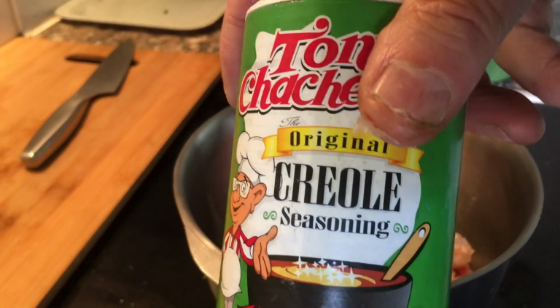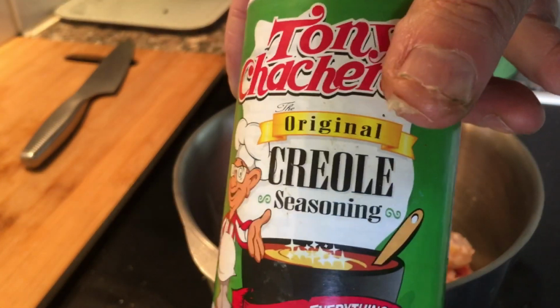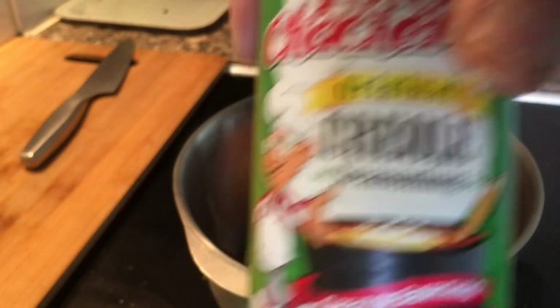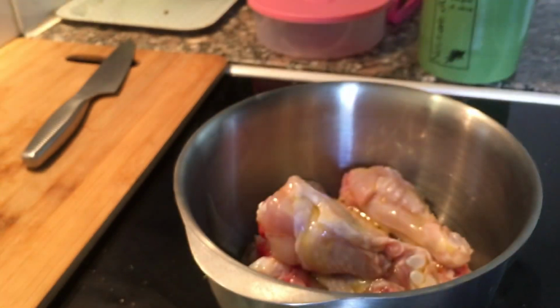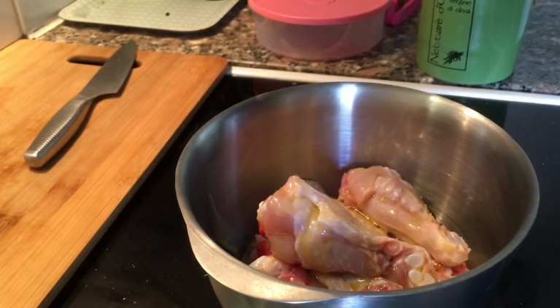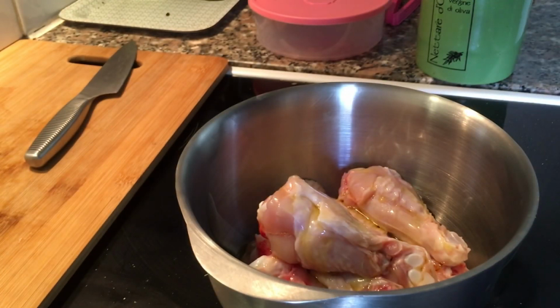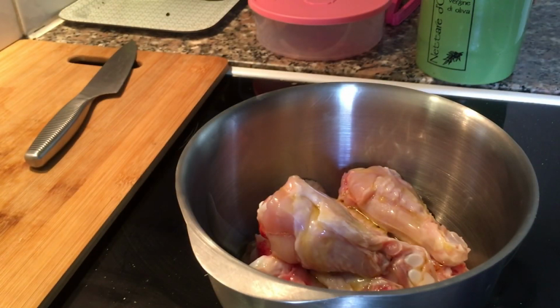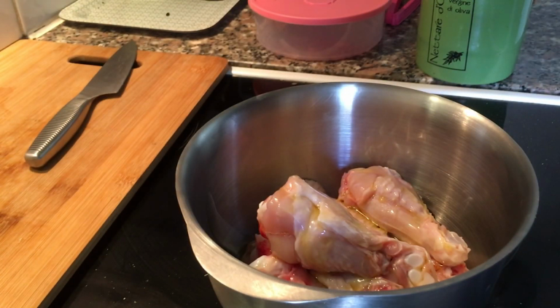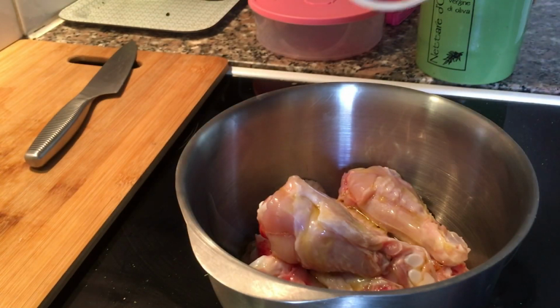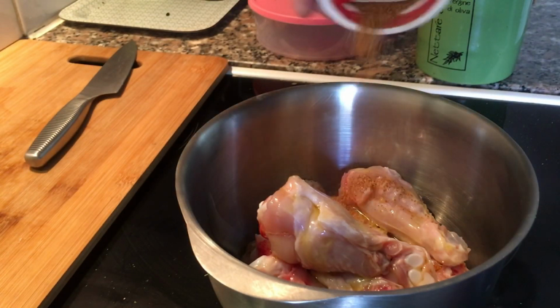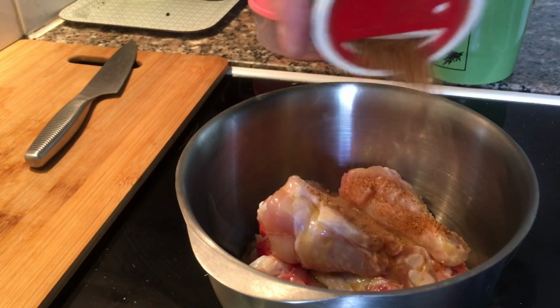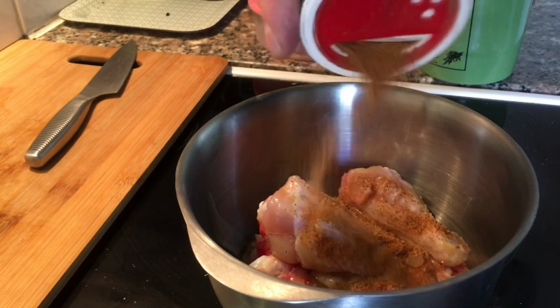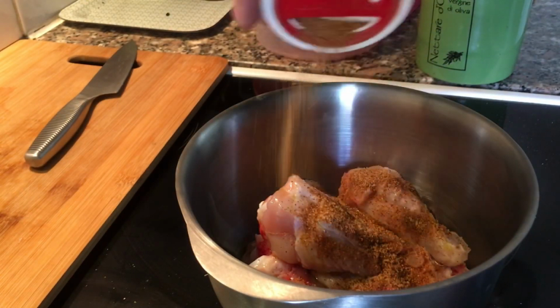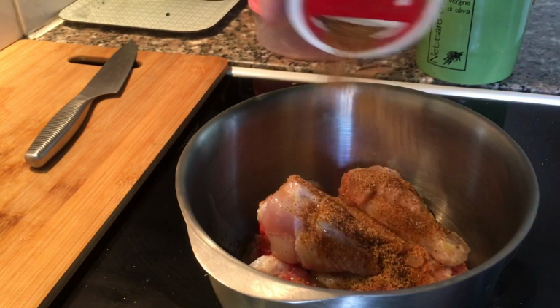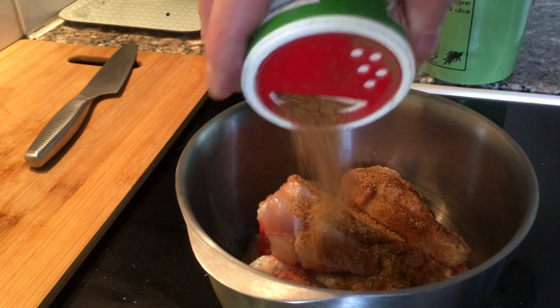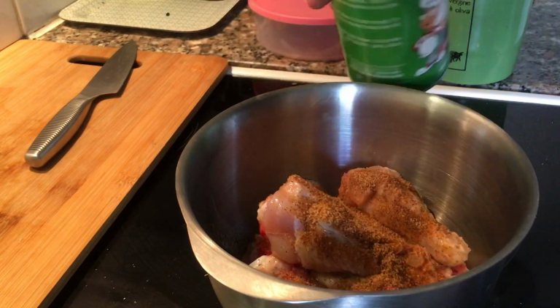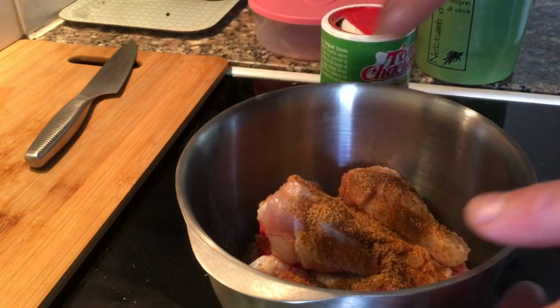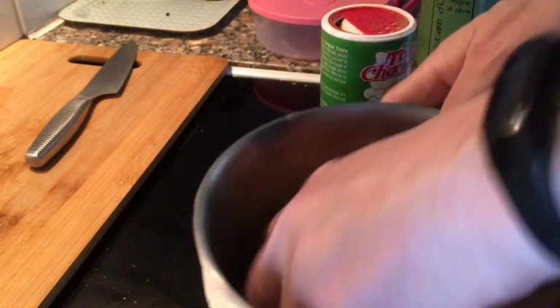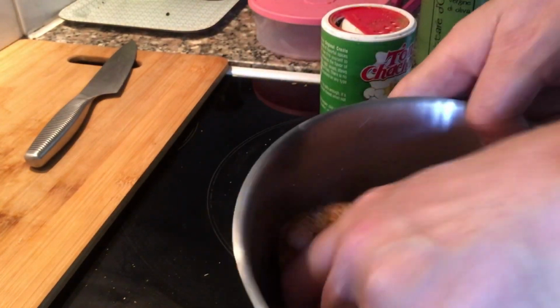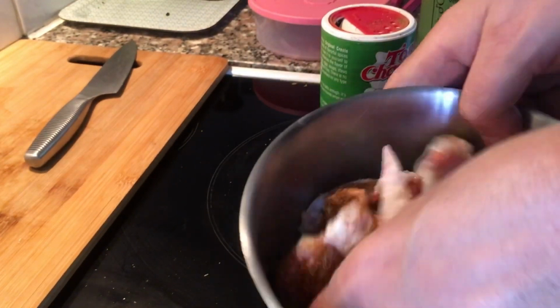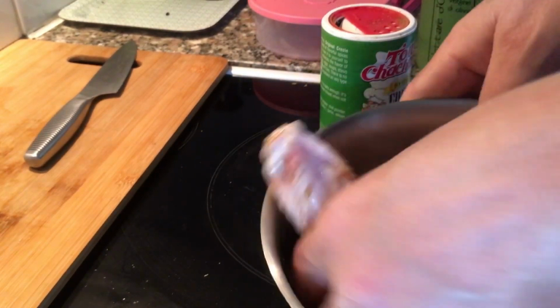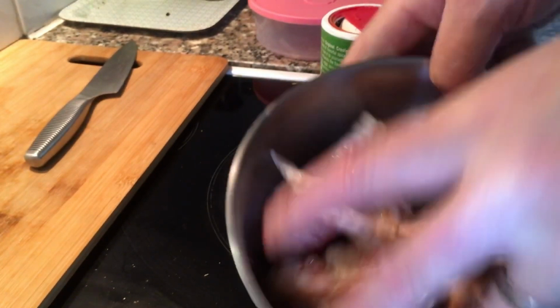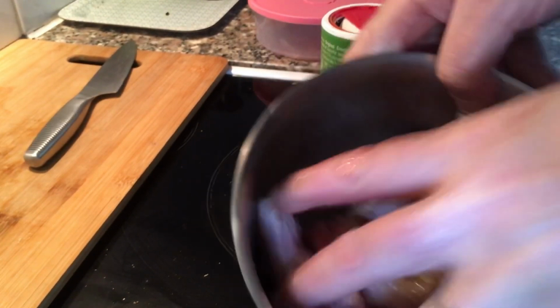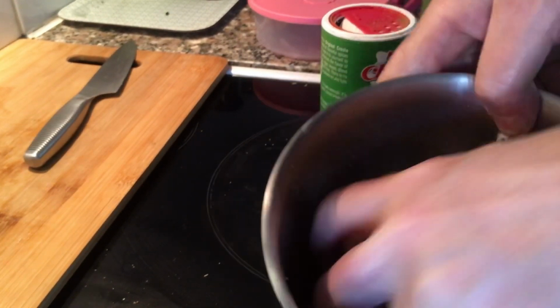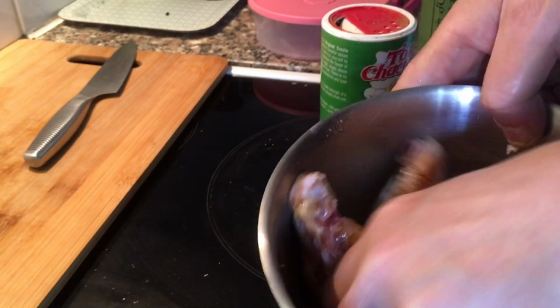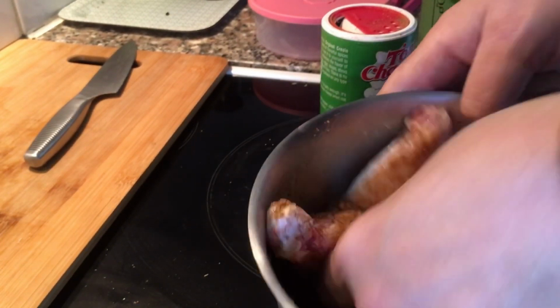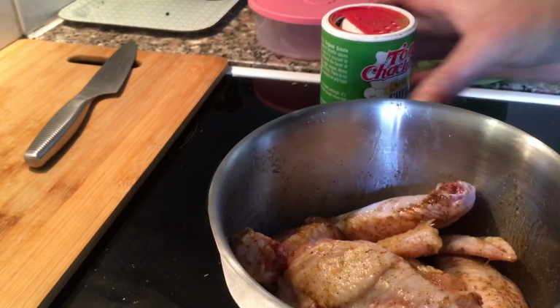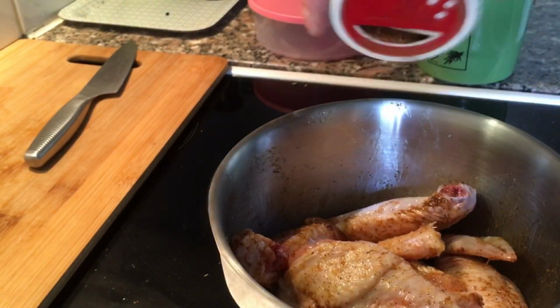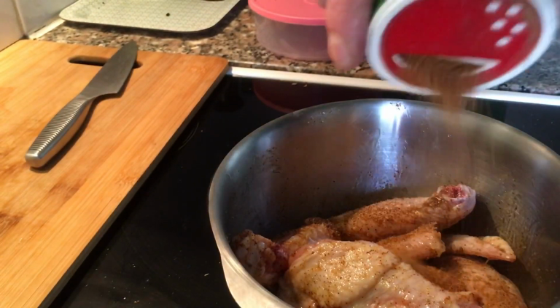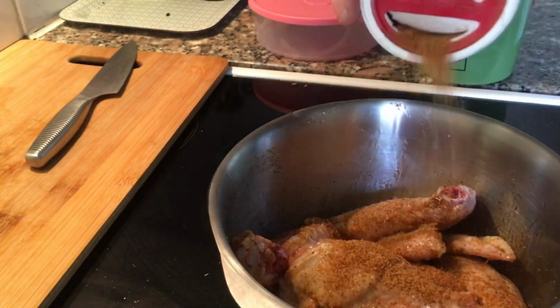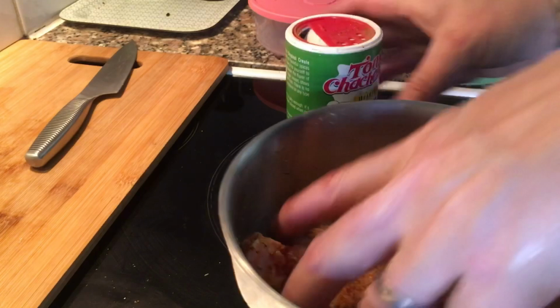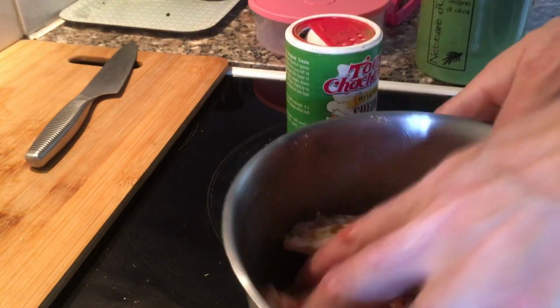Then Tony Chachere's Creole seasoning as a base. Seasoning these and putting them in the fridge for about an hour to let the taste go in.